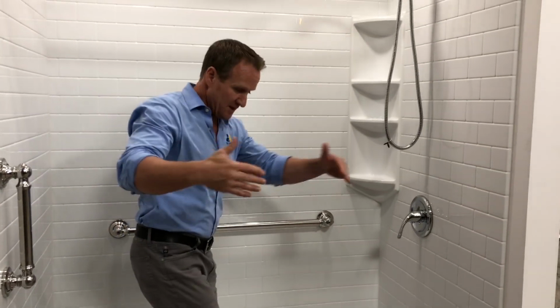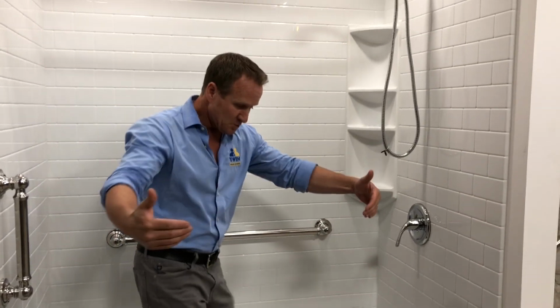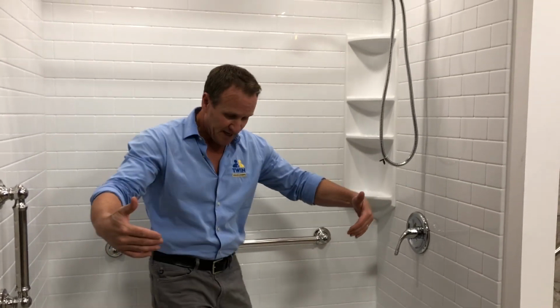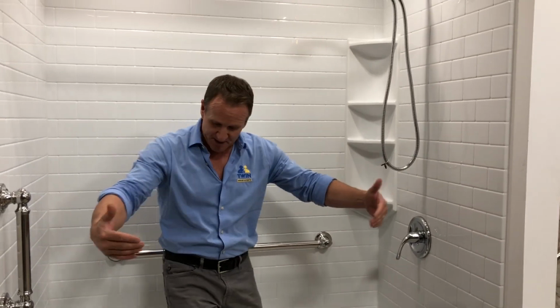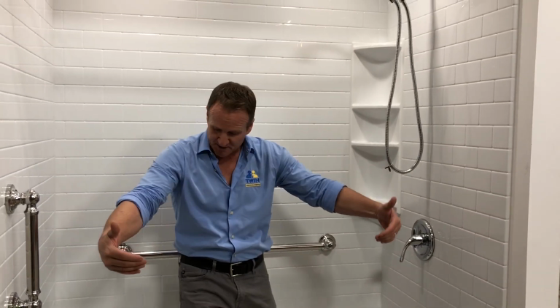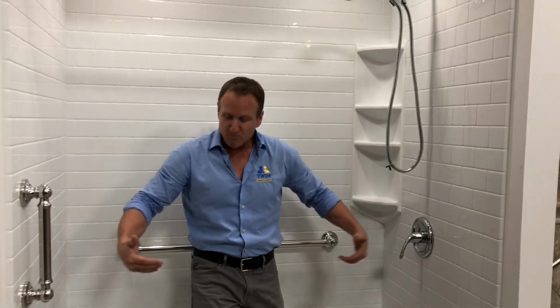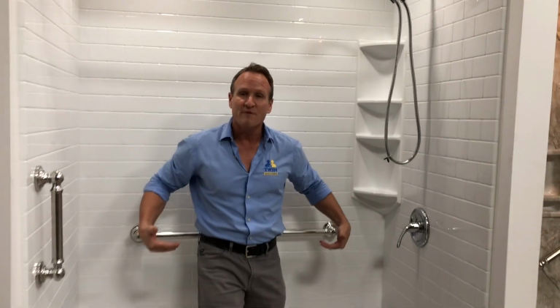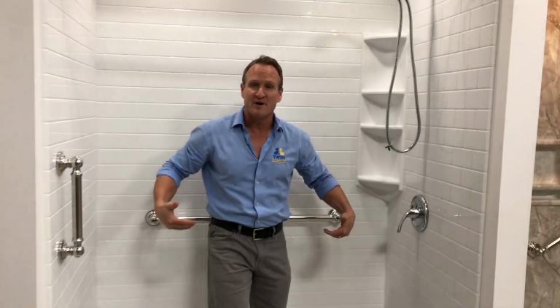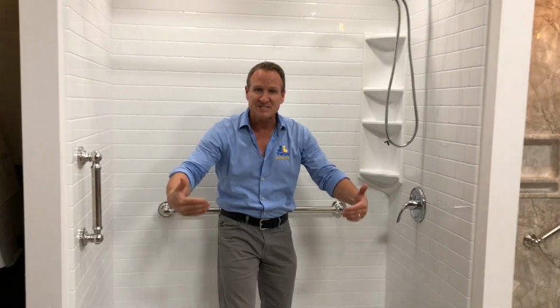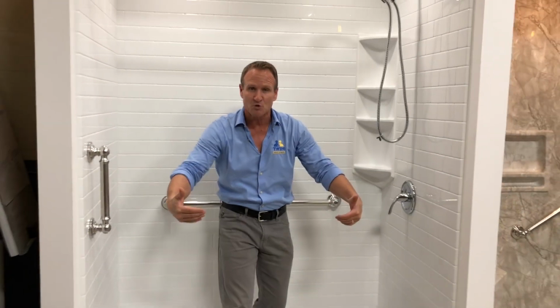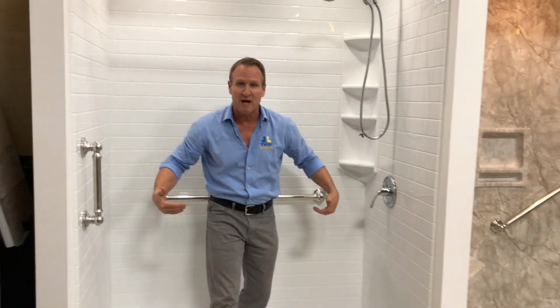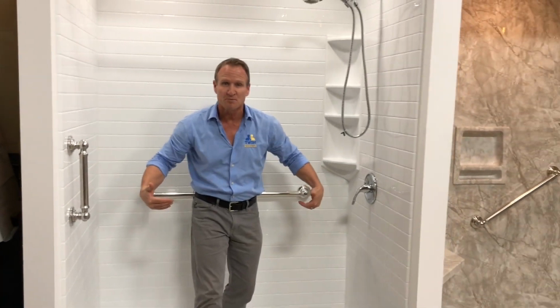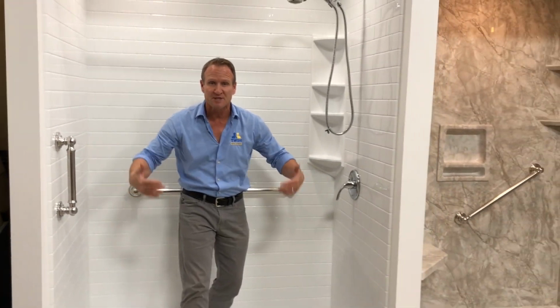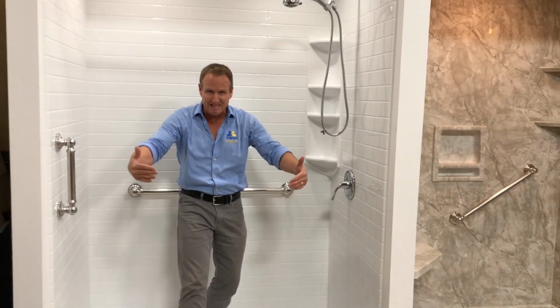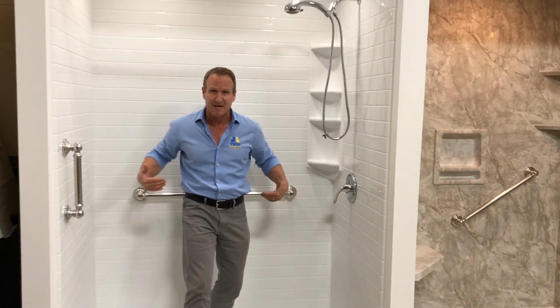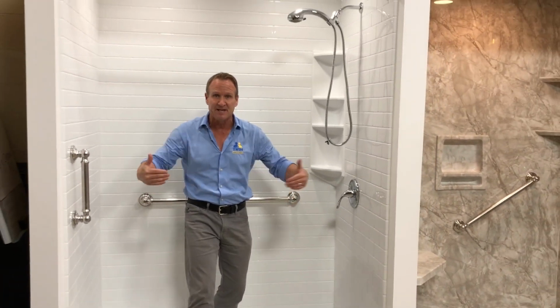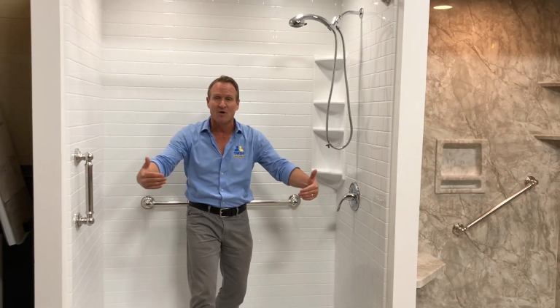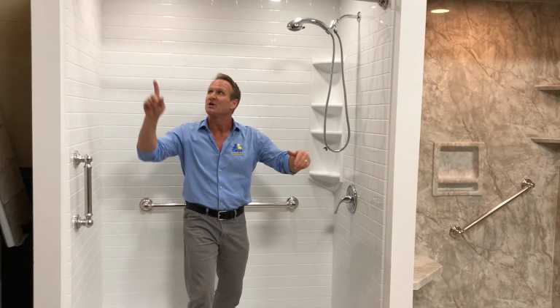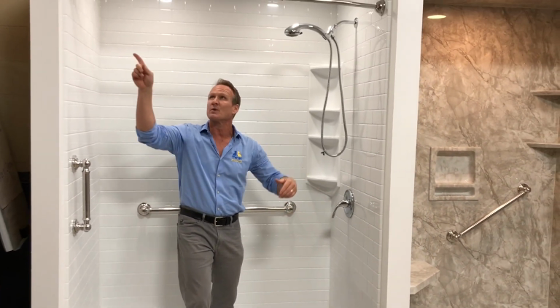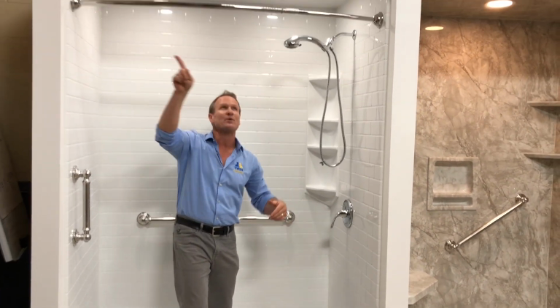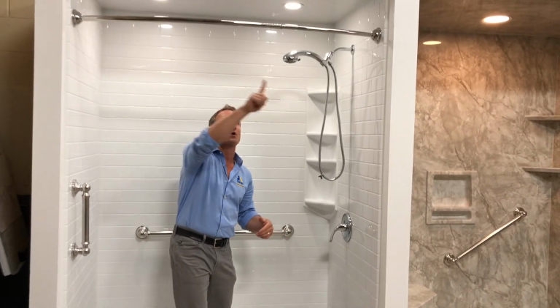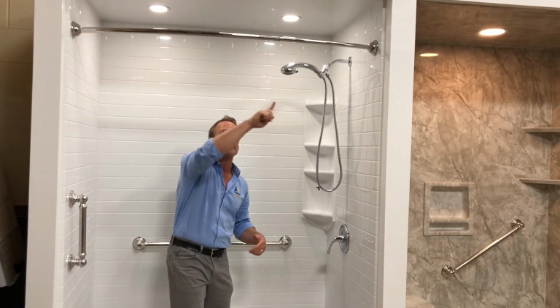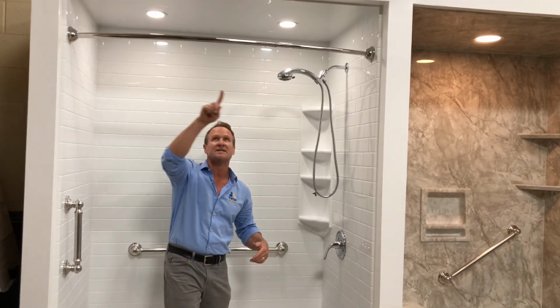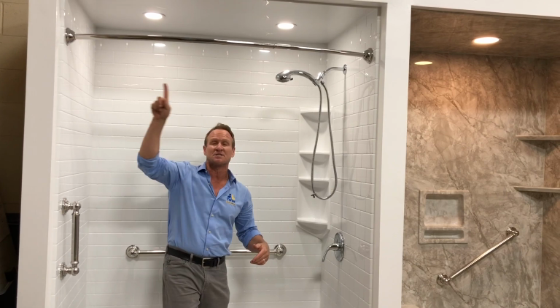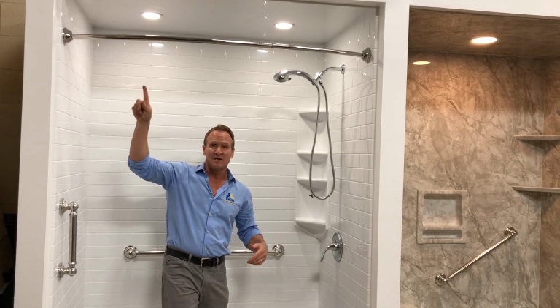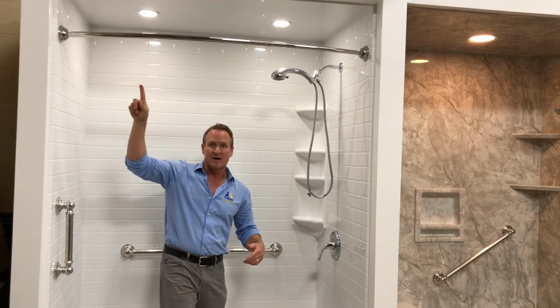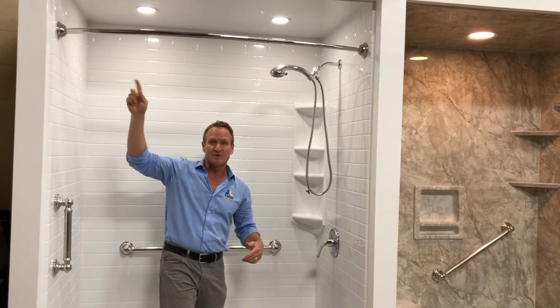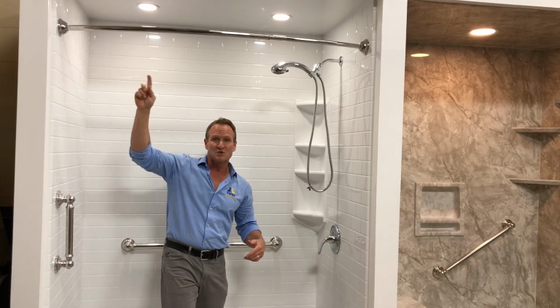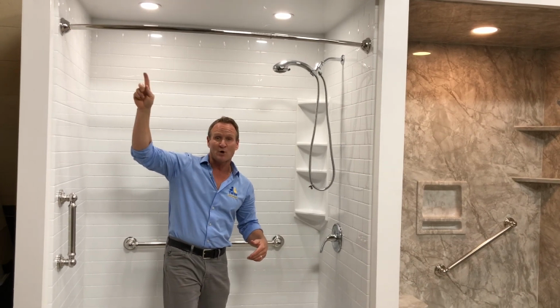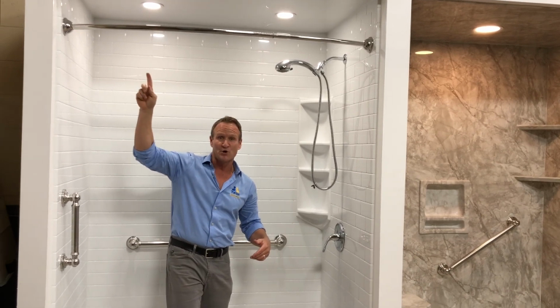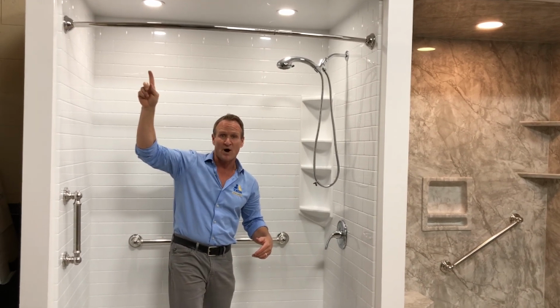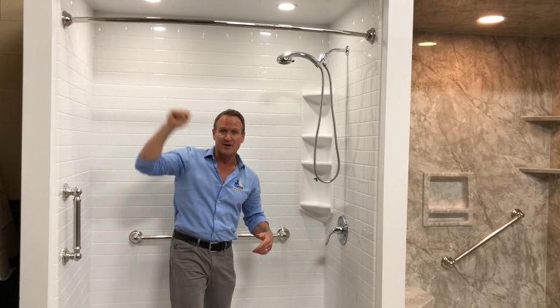We actually featured it with our chrome decorative grab bars. This one here is more for a person with physical challenges that needs to come in and out, so we went with our radius shower curtain rod here.